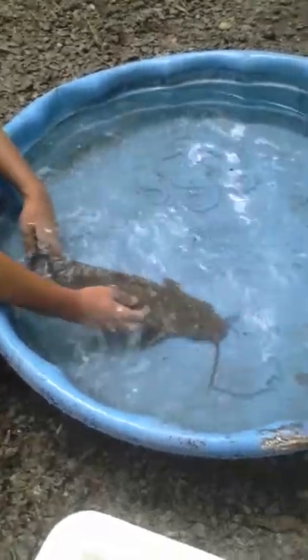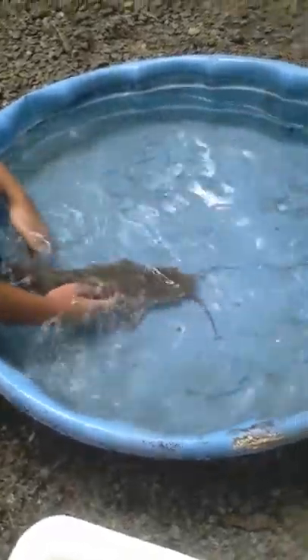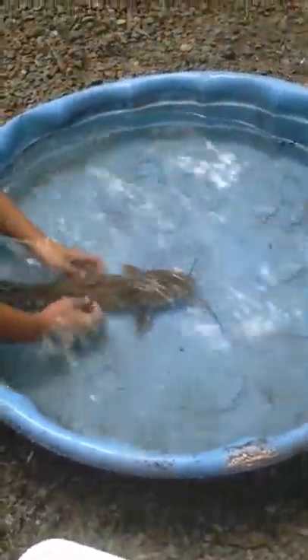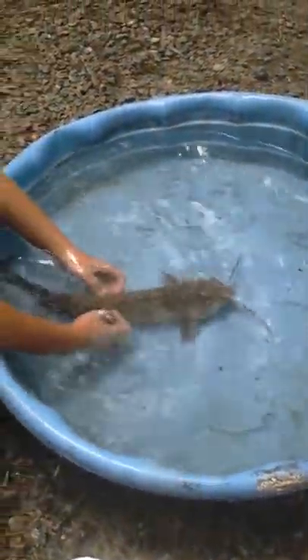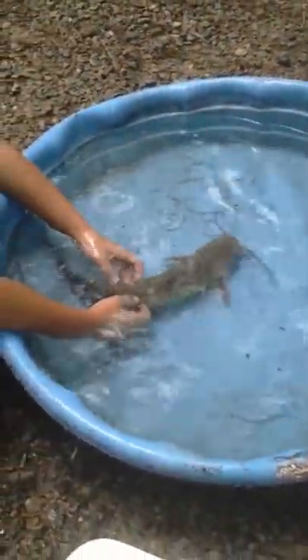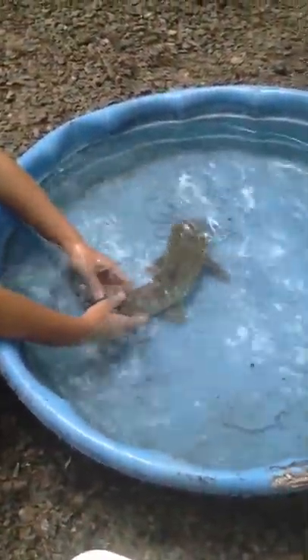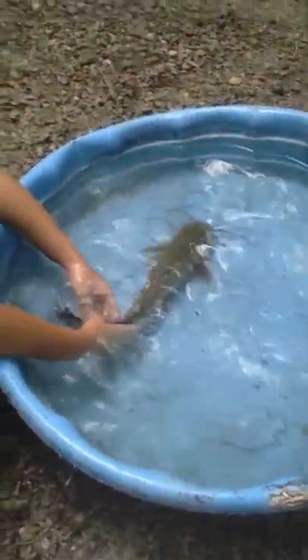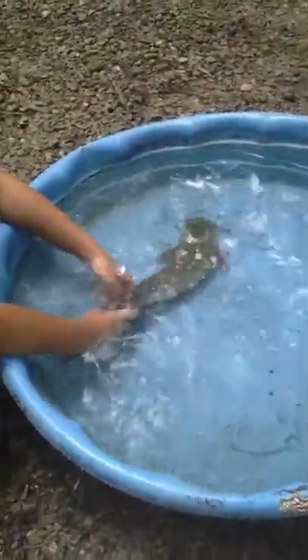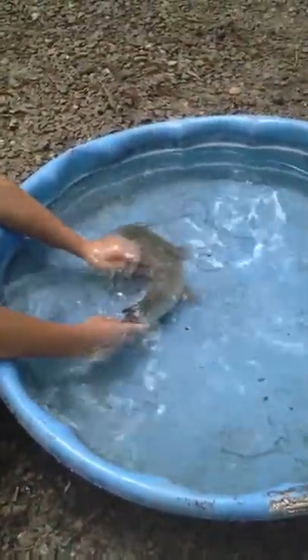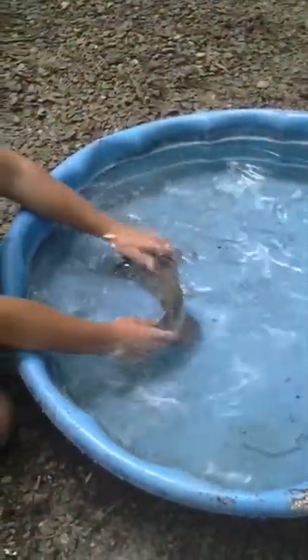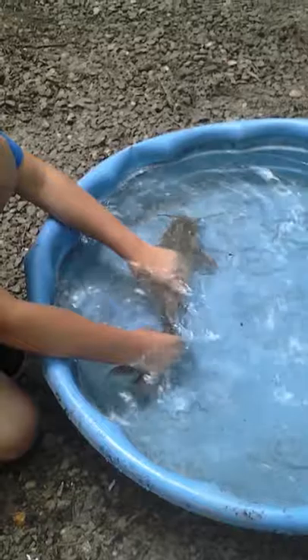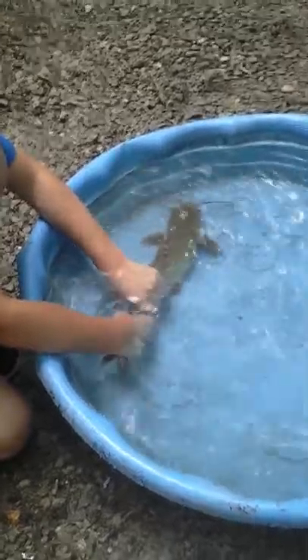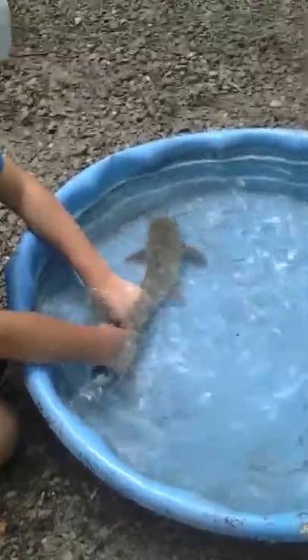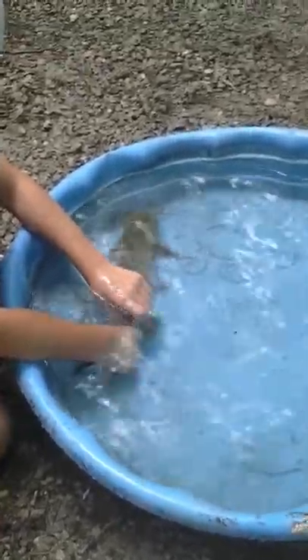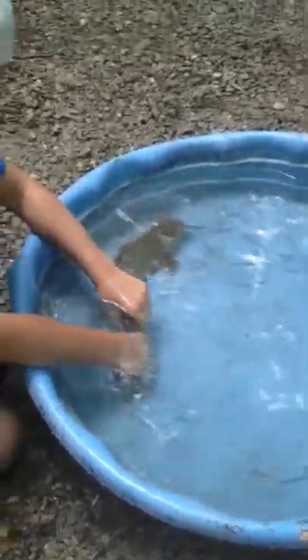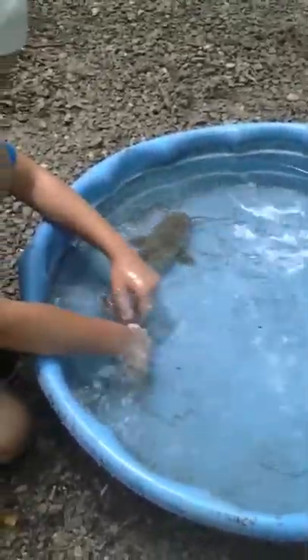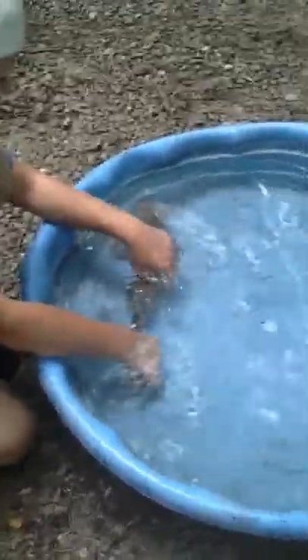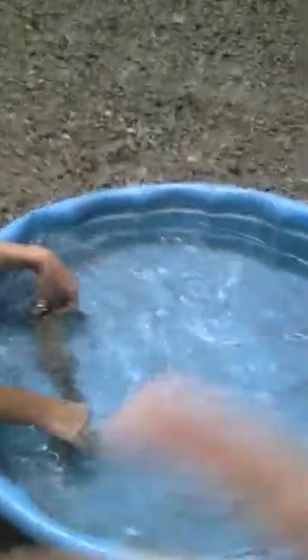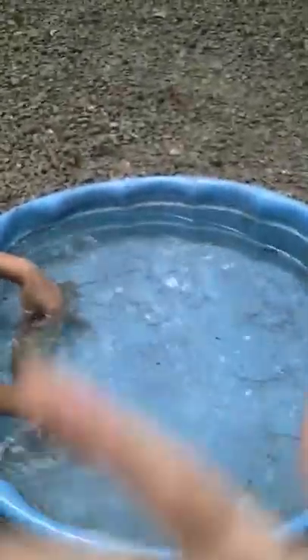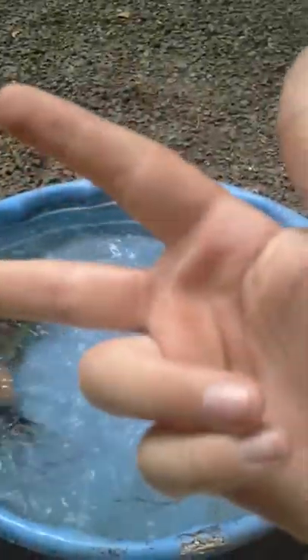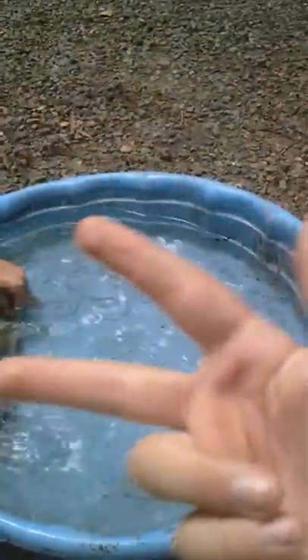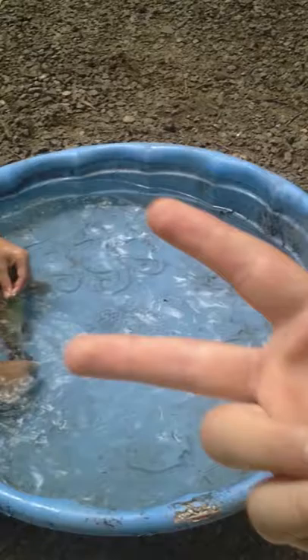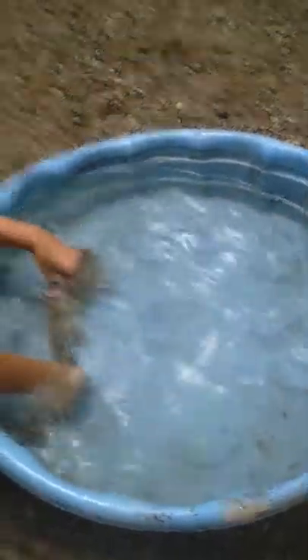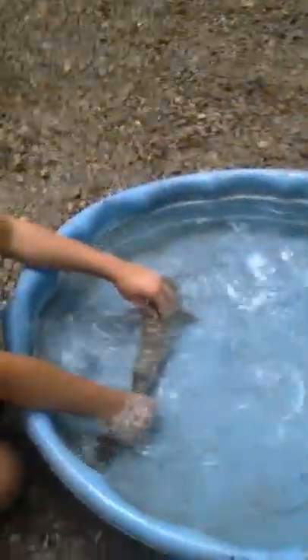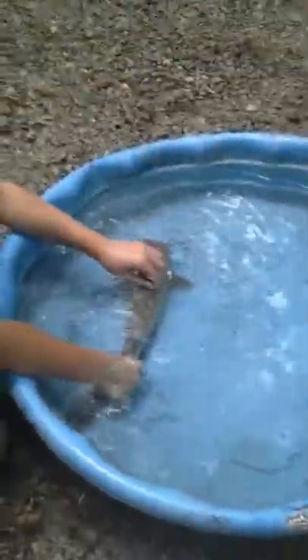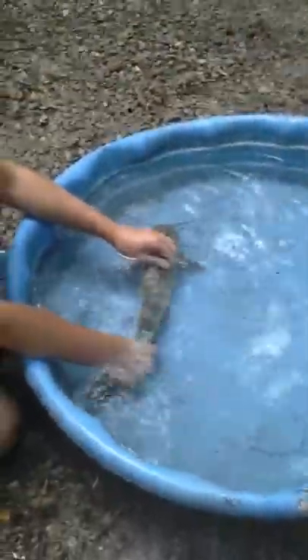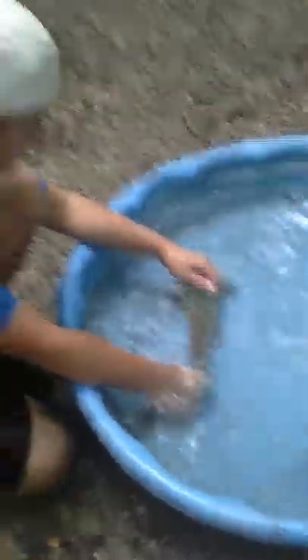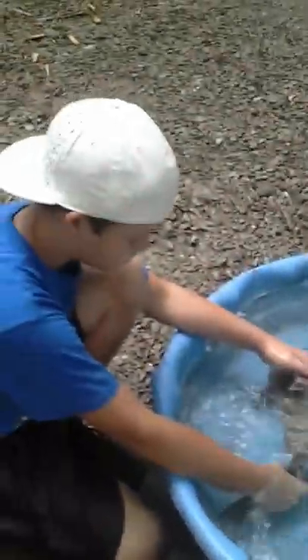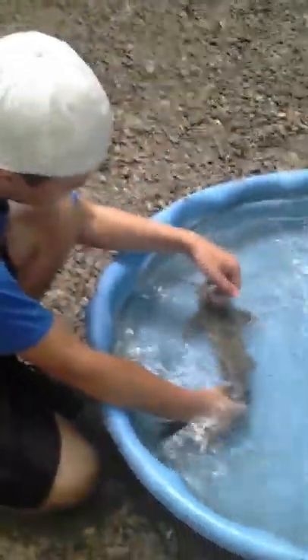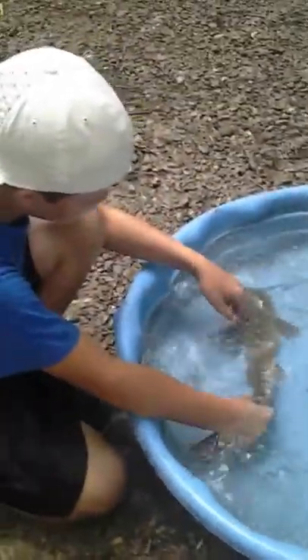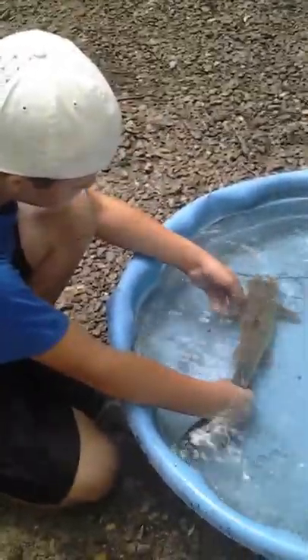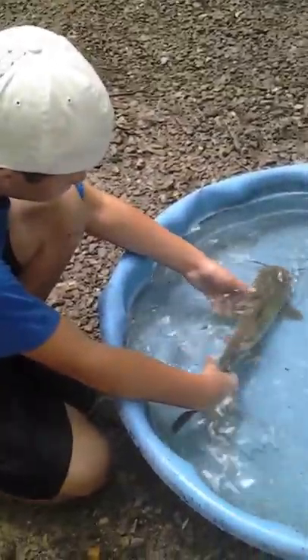He is about 3-4 pounds. Xander, you think he's about 3-4 pounds? Yeah. He's going to be our catfish dinner, but we'll just kind of make it a nature video. So I'll show you about this catfish.